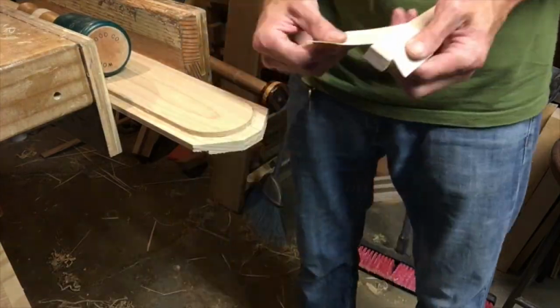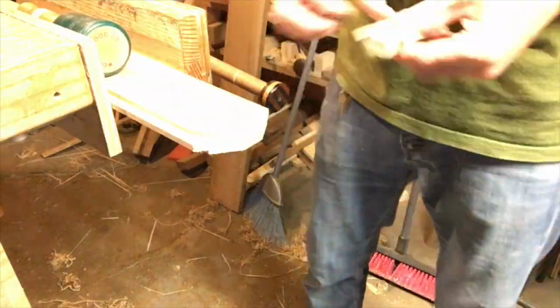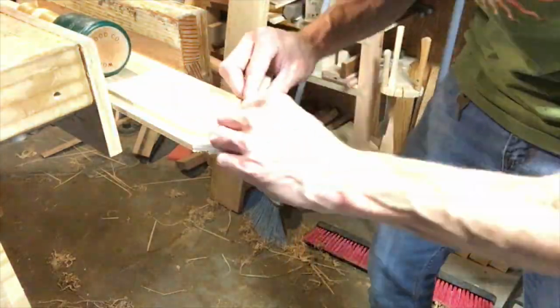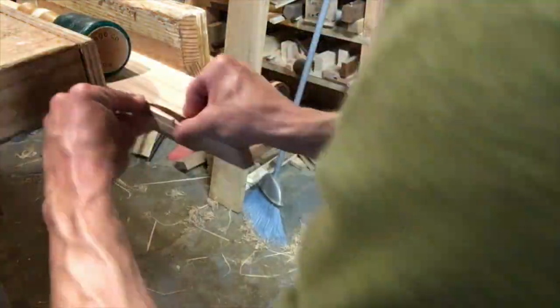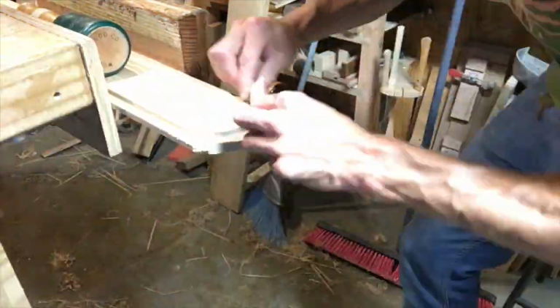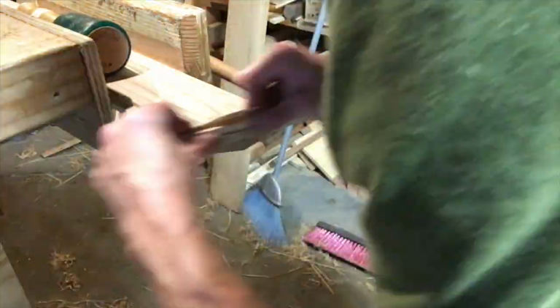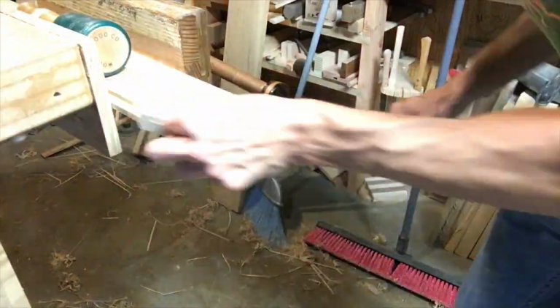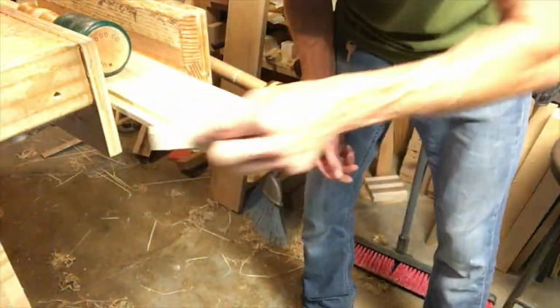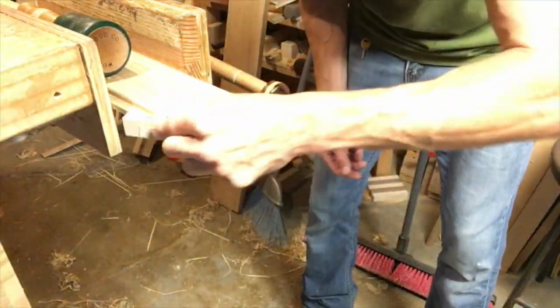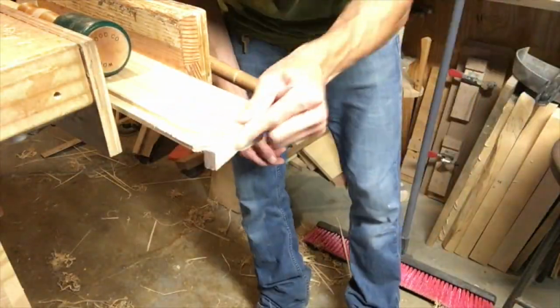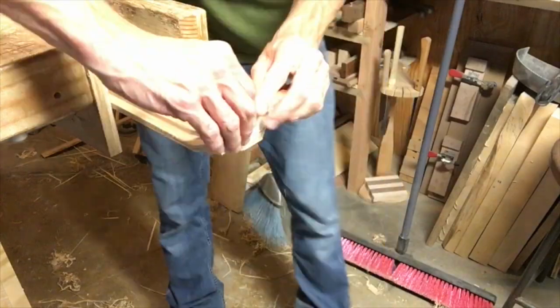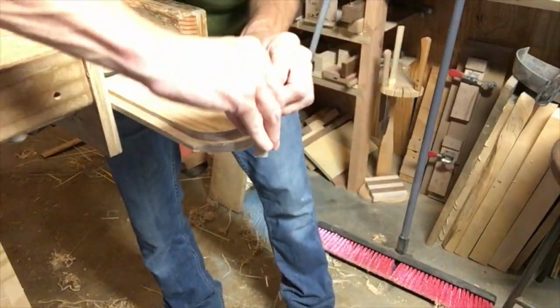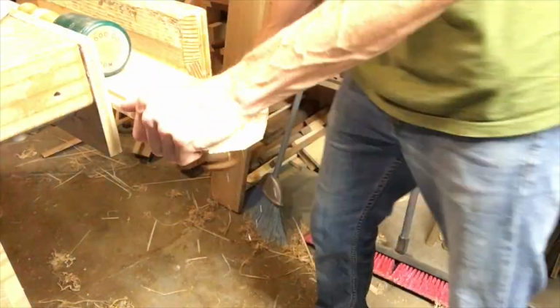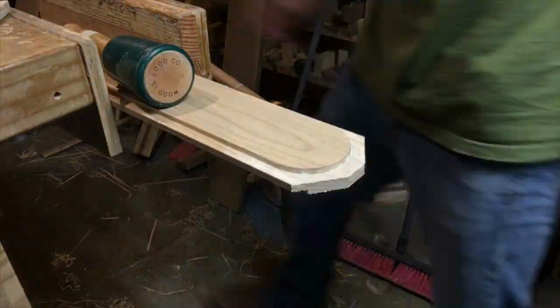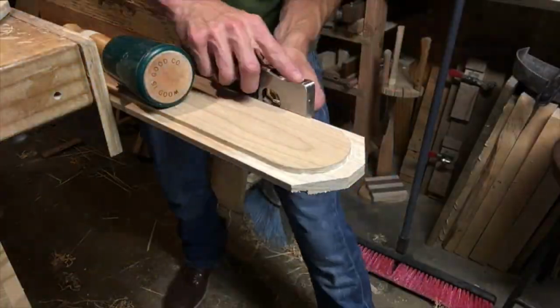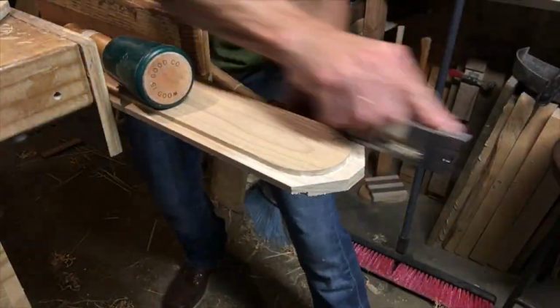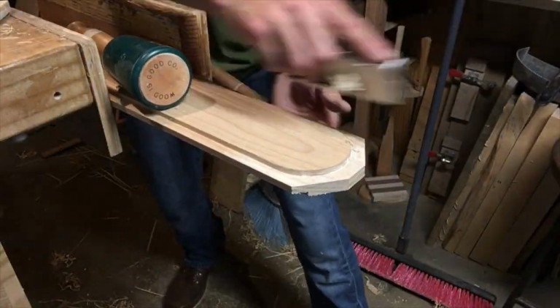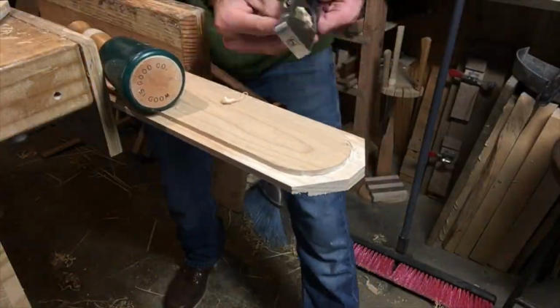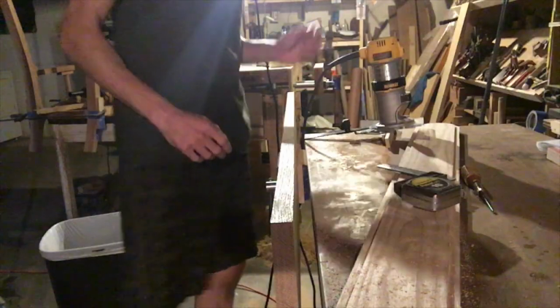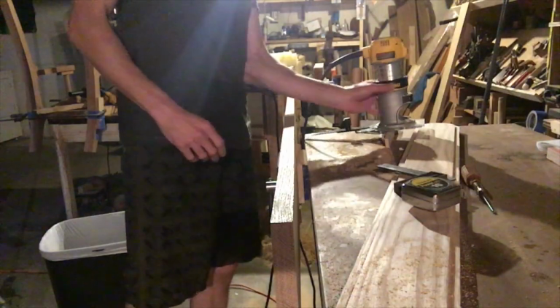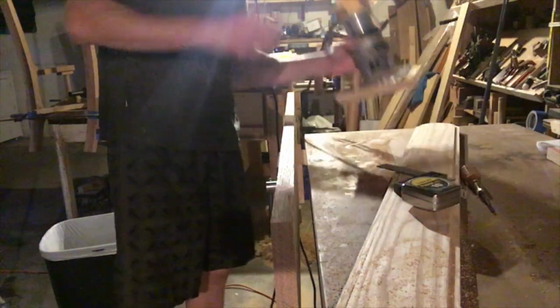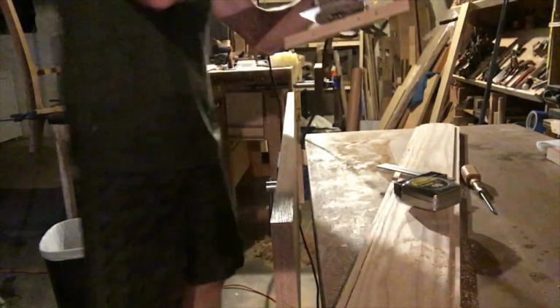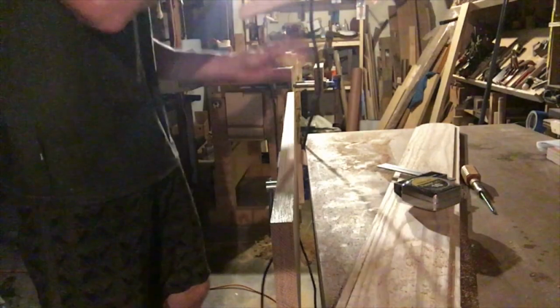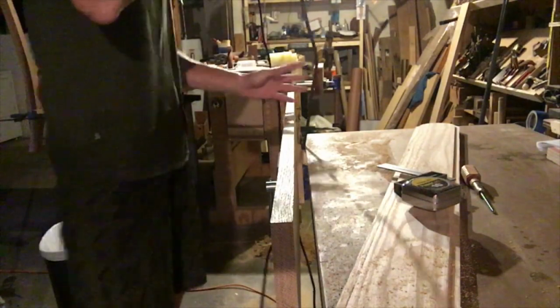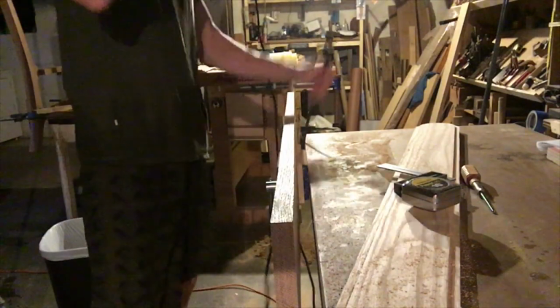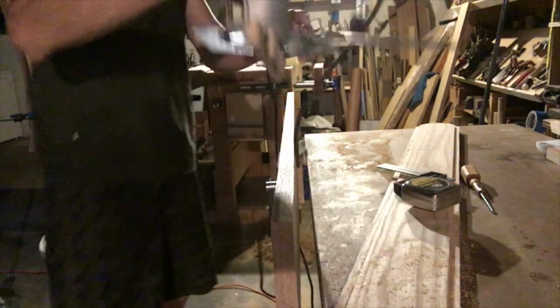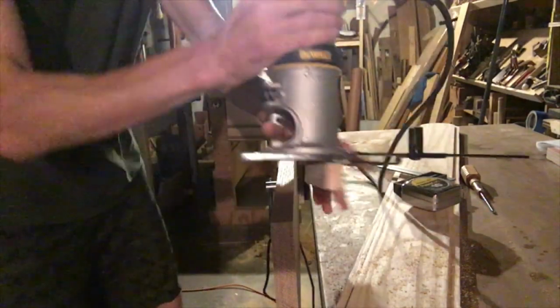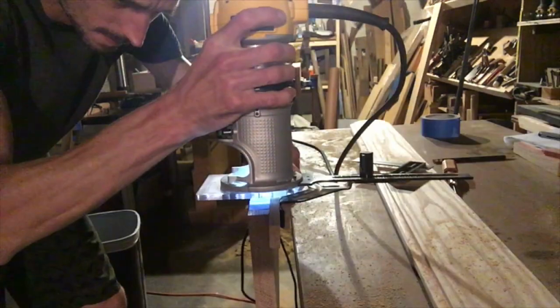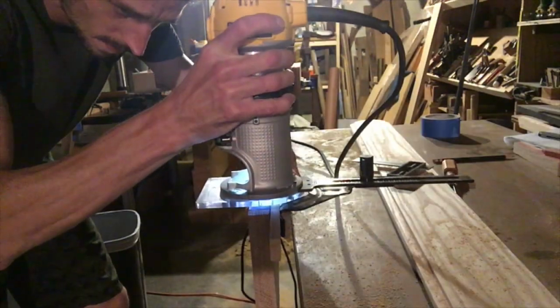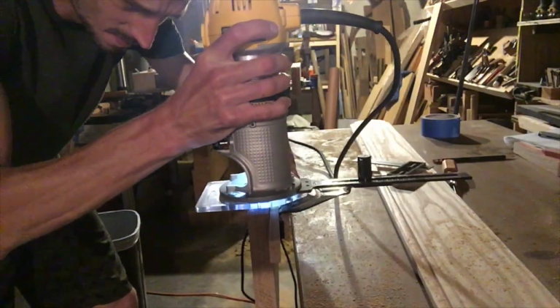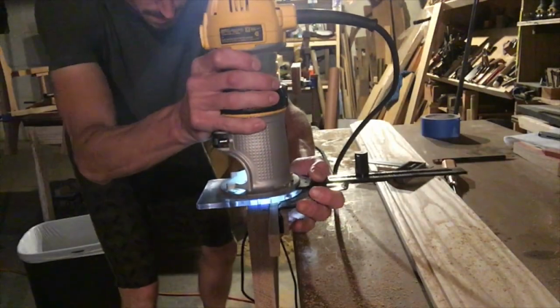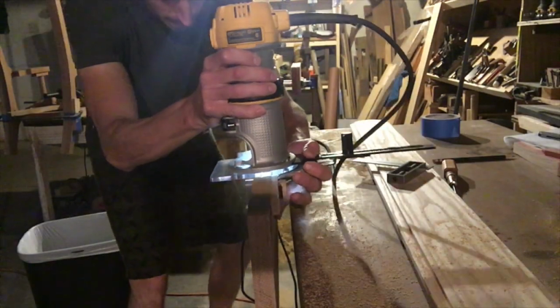That's a $50 tool, just that little chisel. Clean up with sandpaper — the light washes it out. Back to the shoulder plane. Here's the groove on the oak that'll correspond to the inlay on the bench.